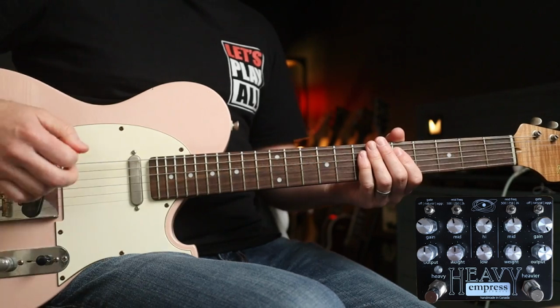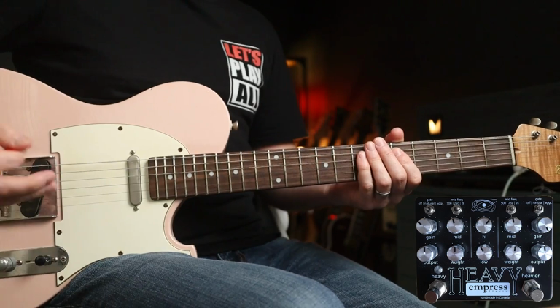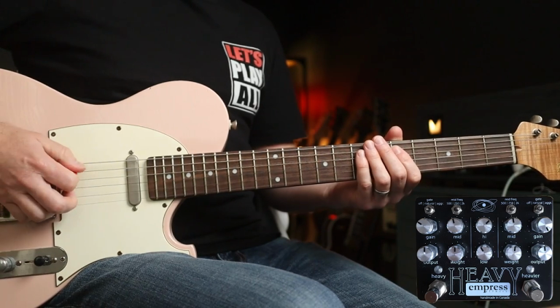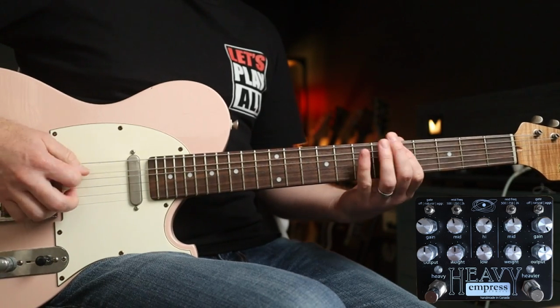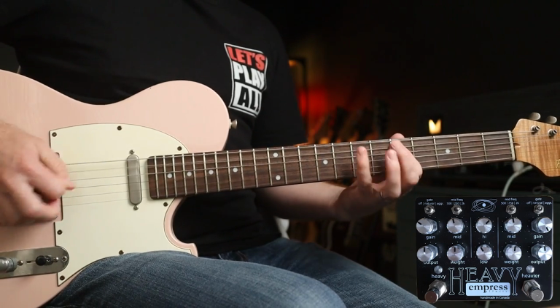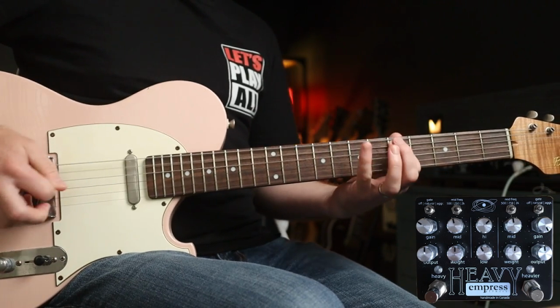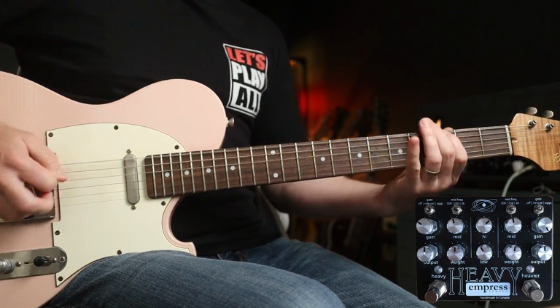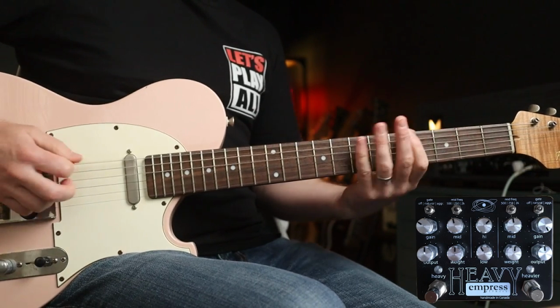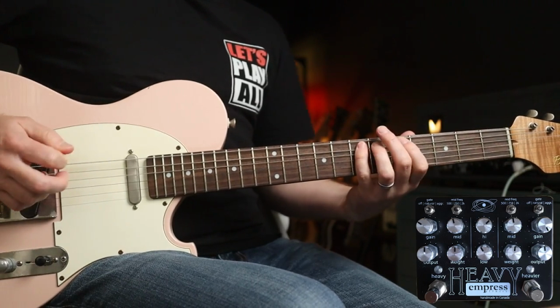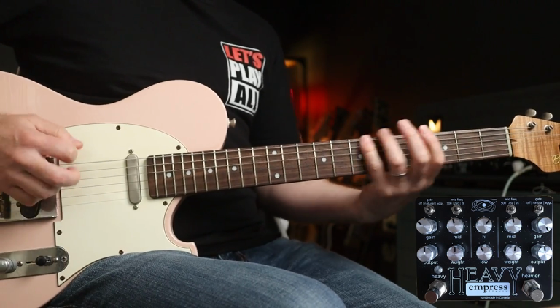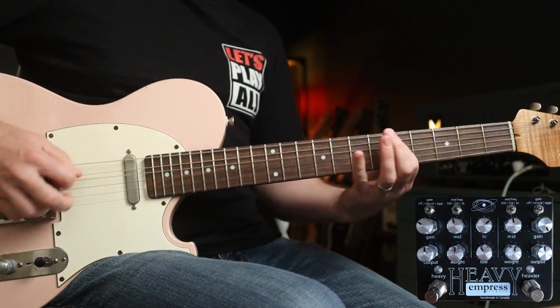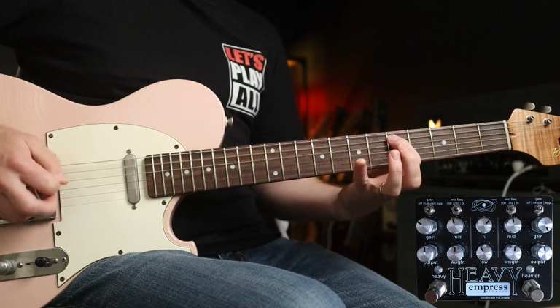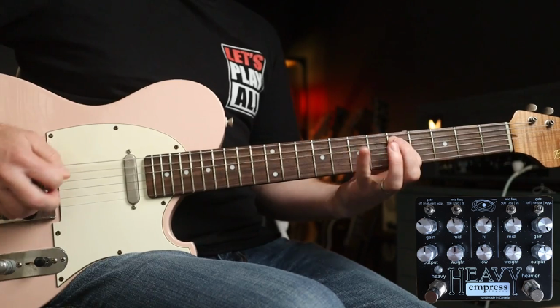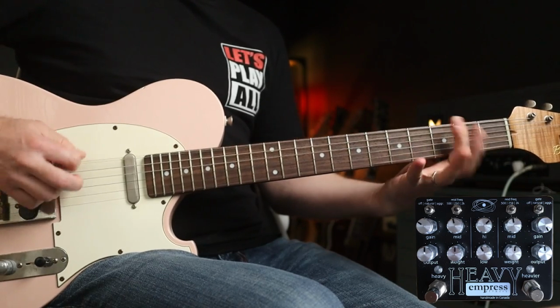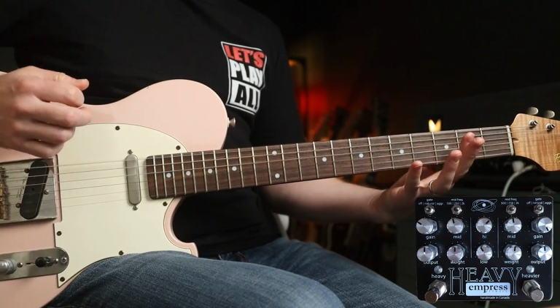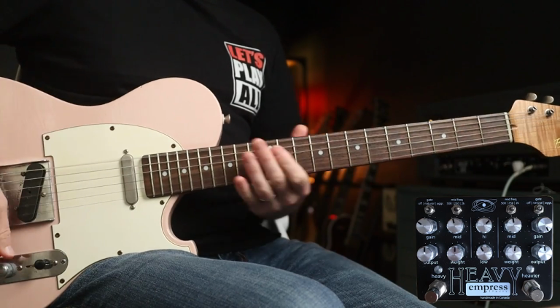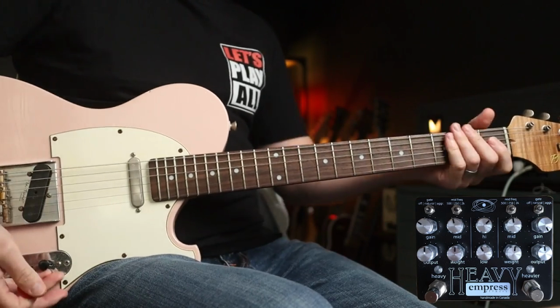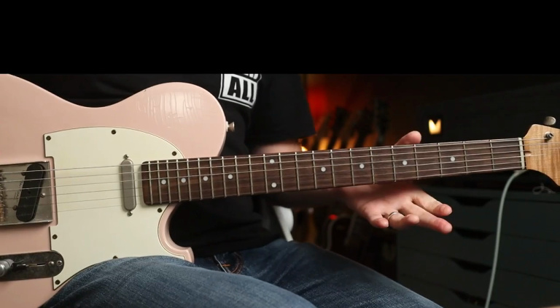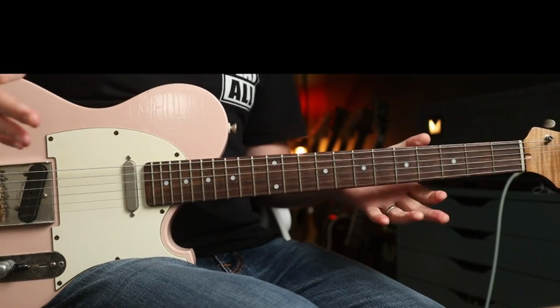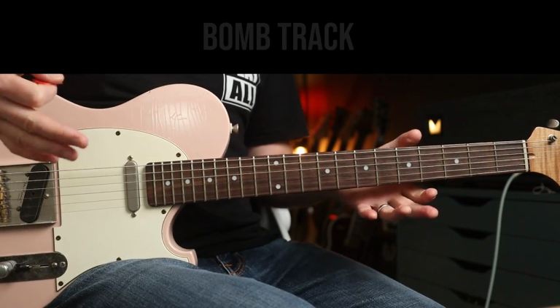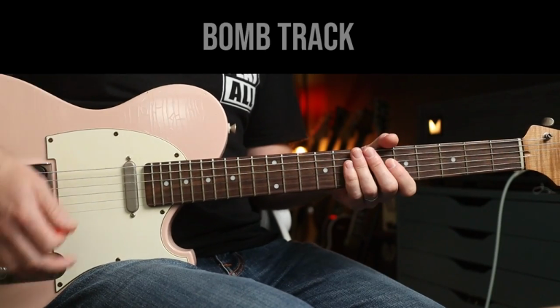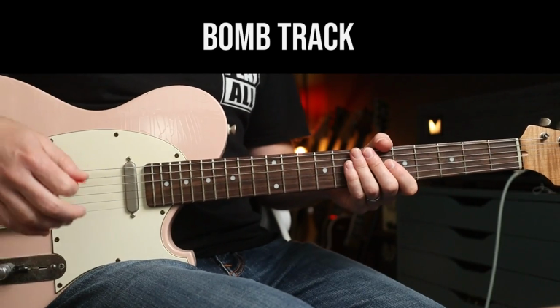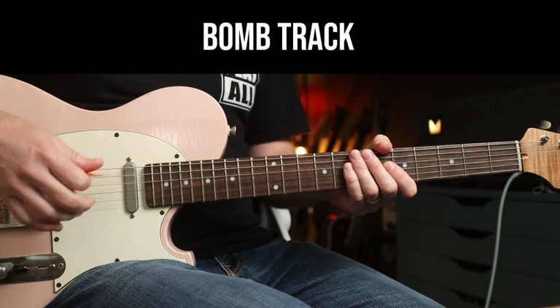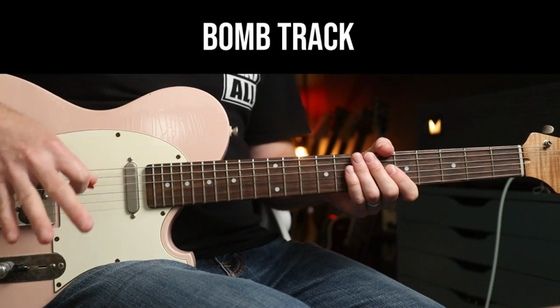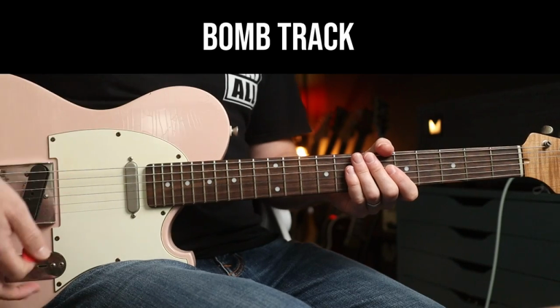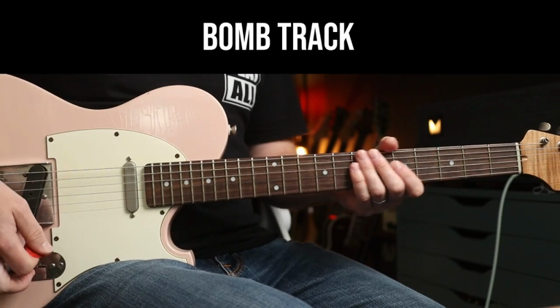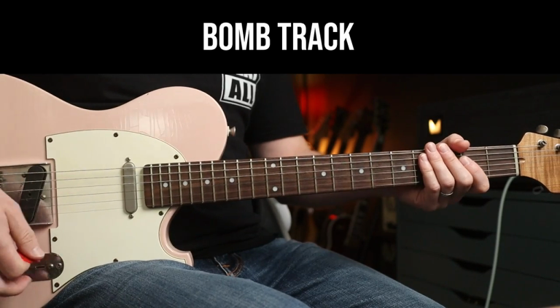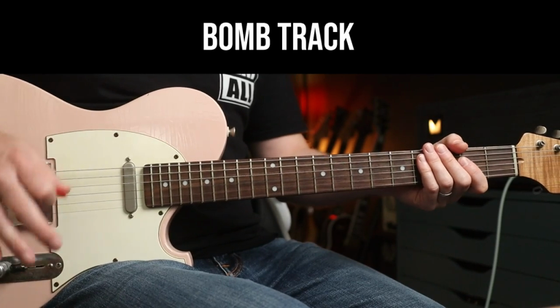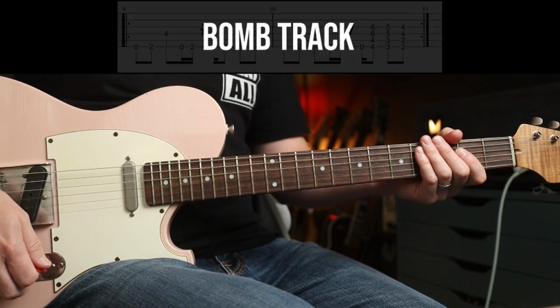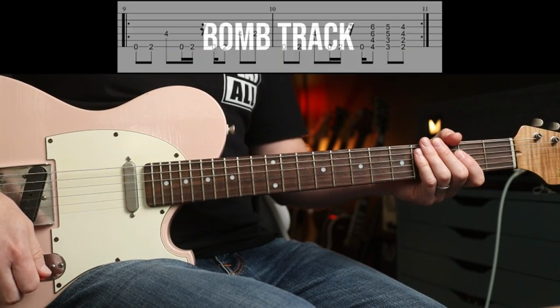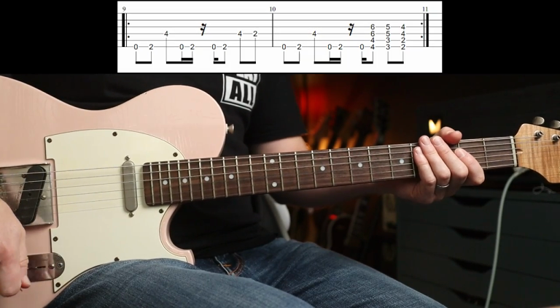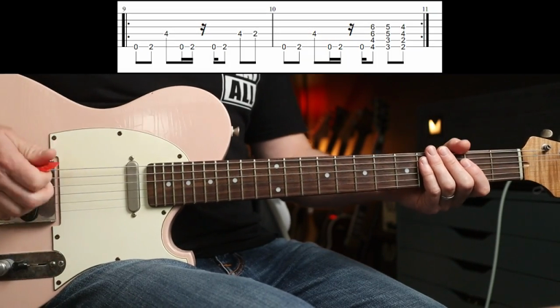Neck position sounds like this. Track one — what a way to start an album. After the intro, this comes in. It's just an absolute banger. Check it out.